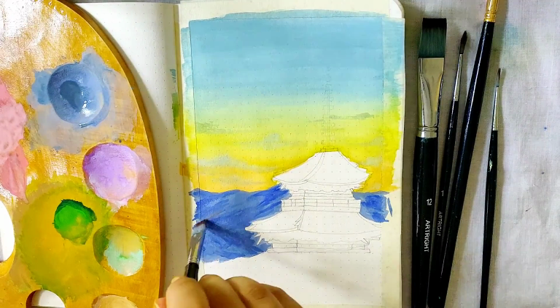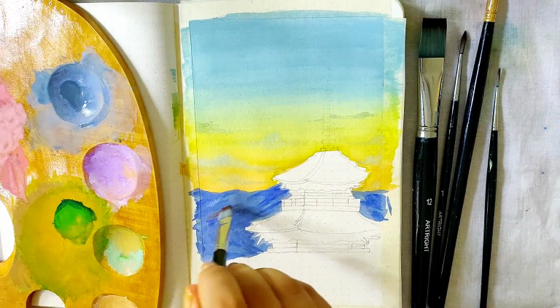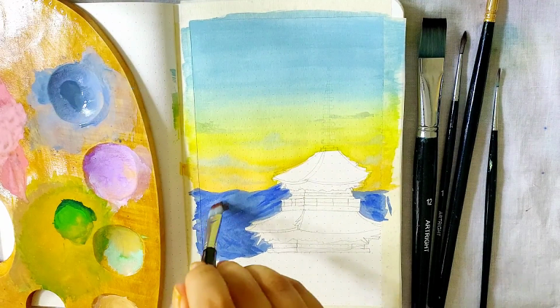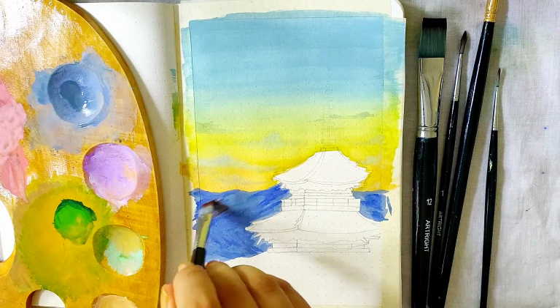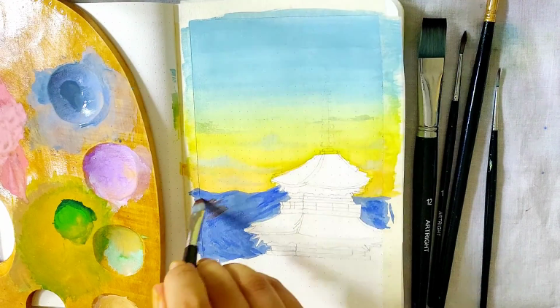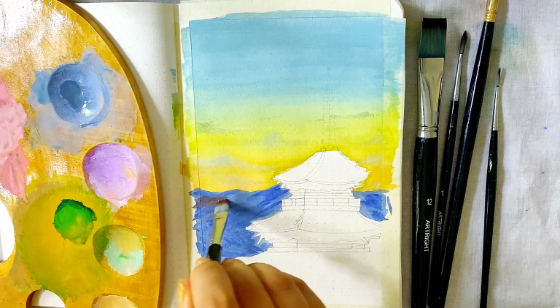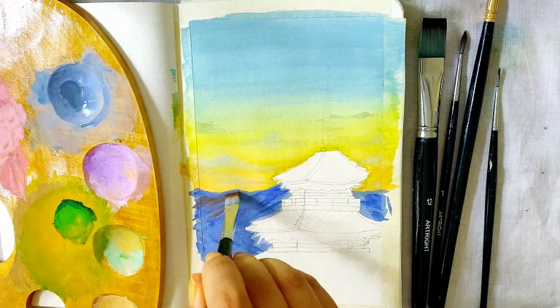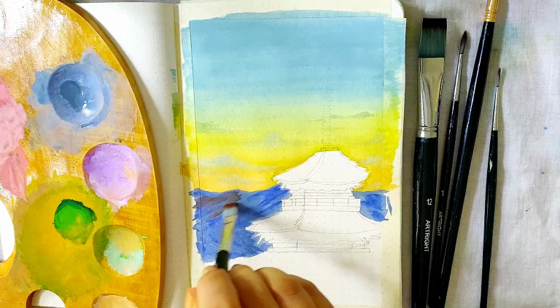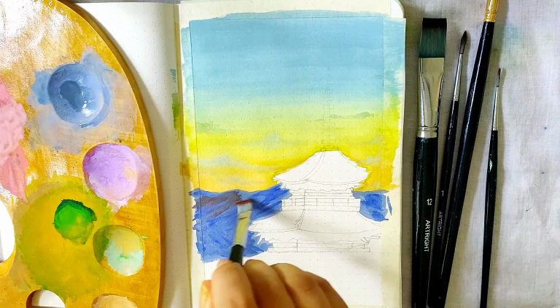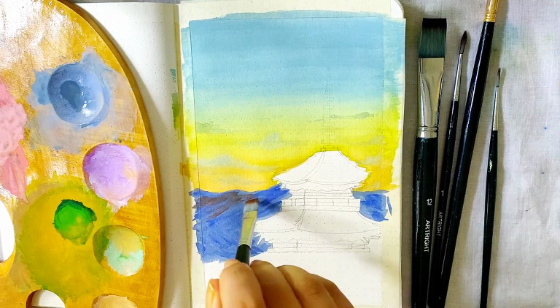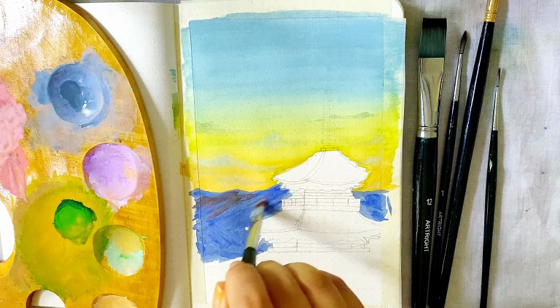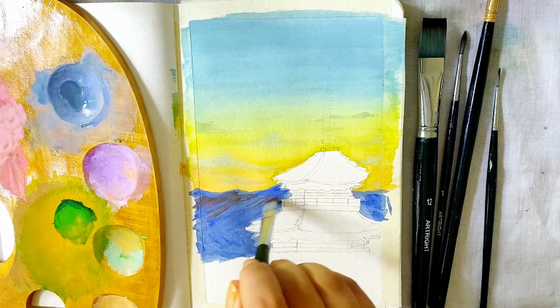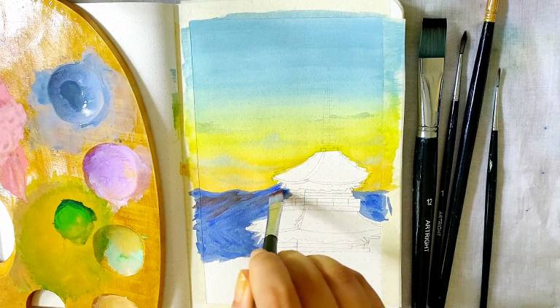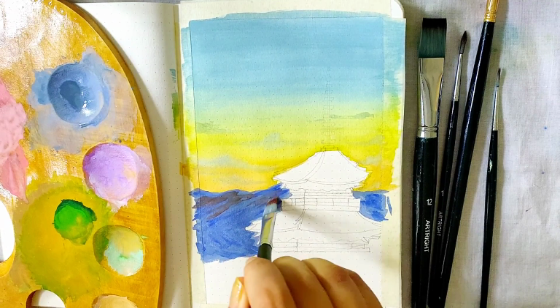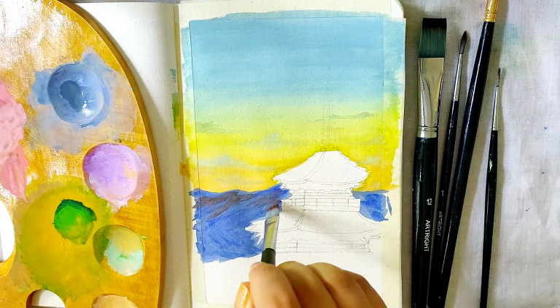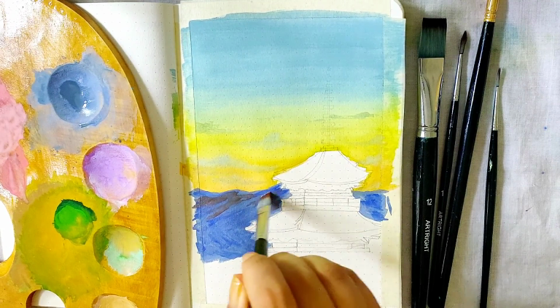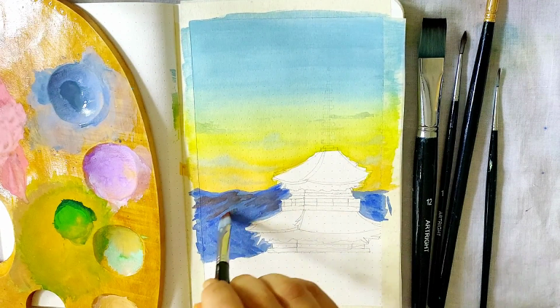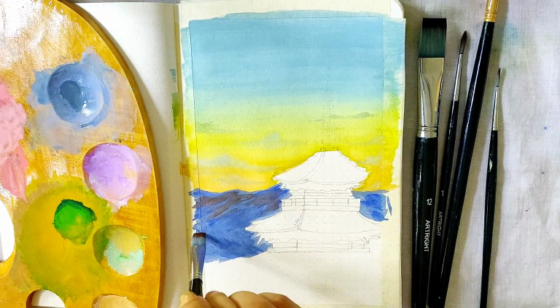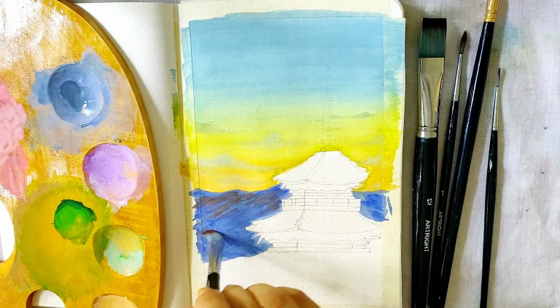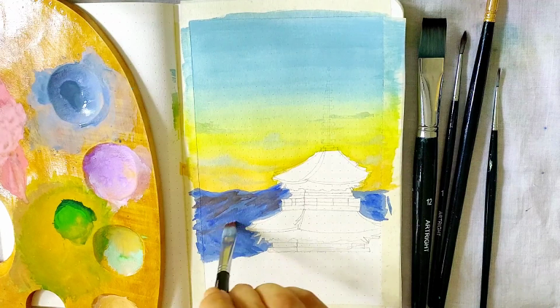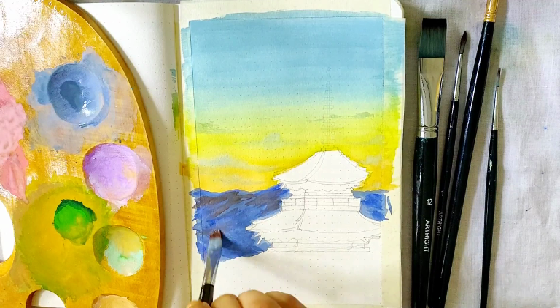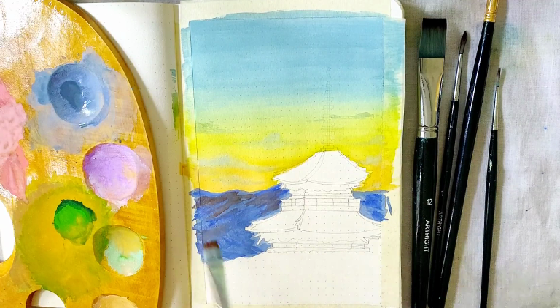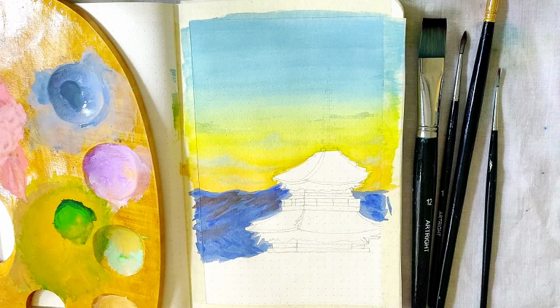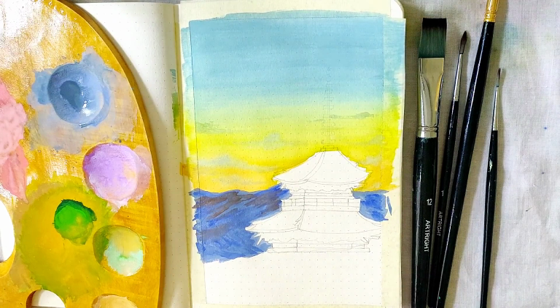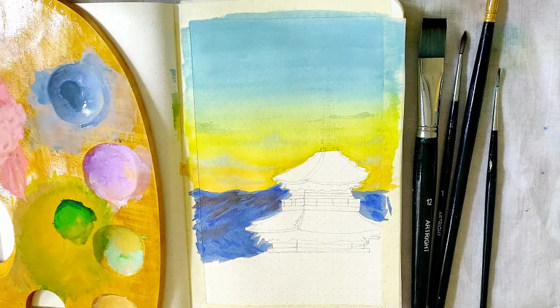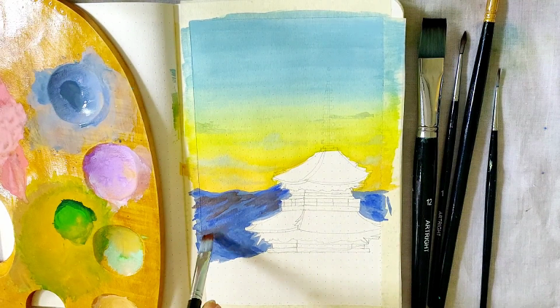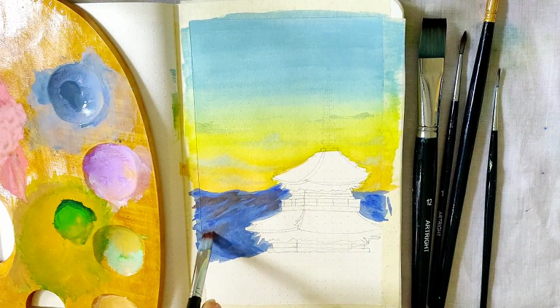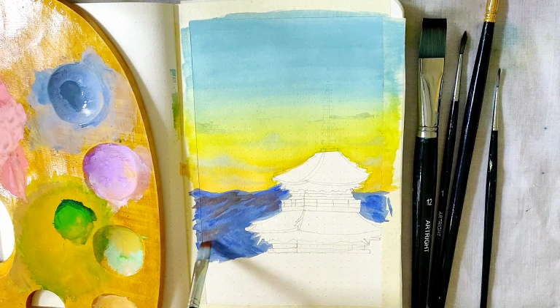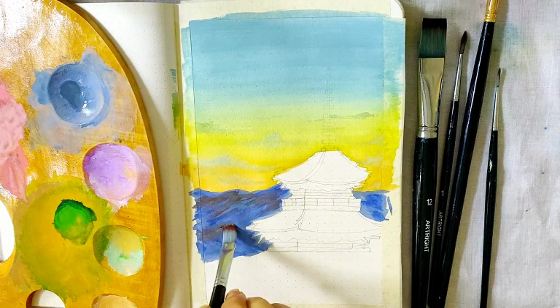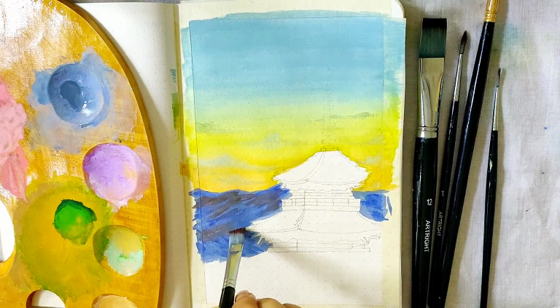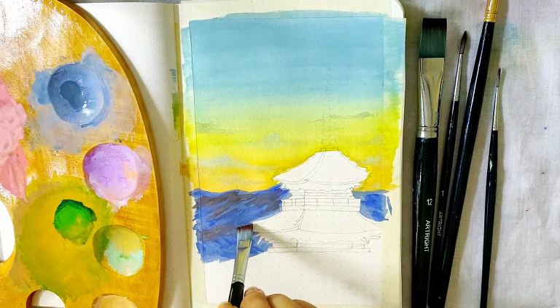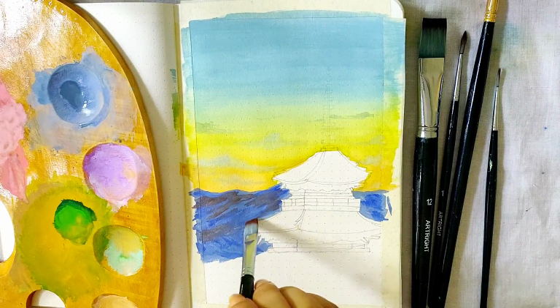I took ultramarine blue on my brush and laid soft strokes with it, and similar soft strokes with brown paint — this is burnt sienna. With that I'm using a flat brush to lay some thin, soft stripes. Do this while the surface is still moist and the paint will blend in really easily.